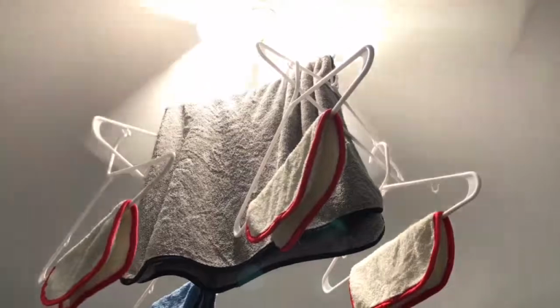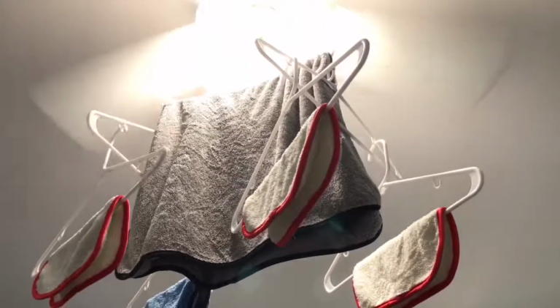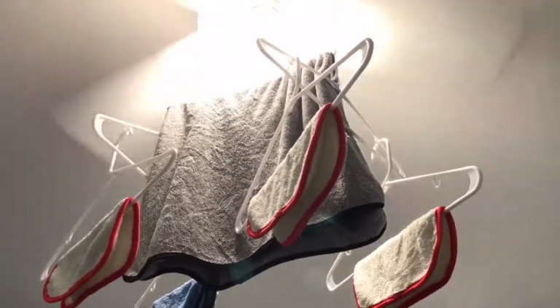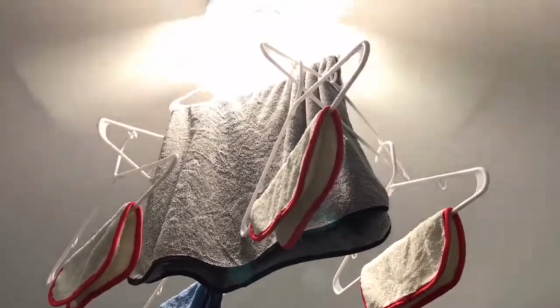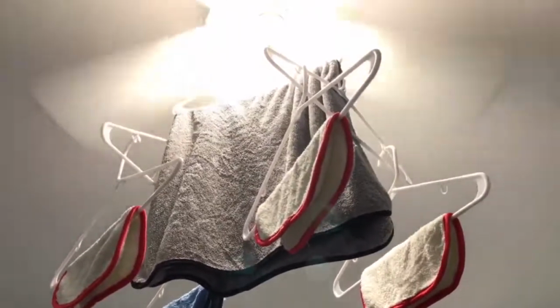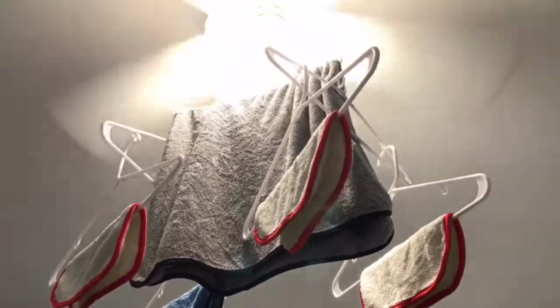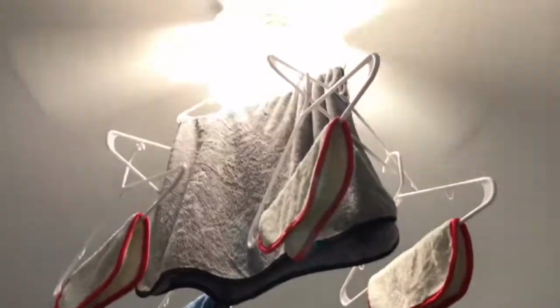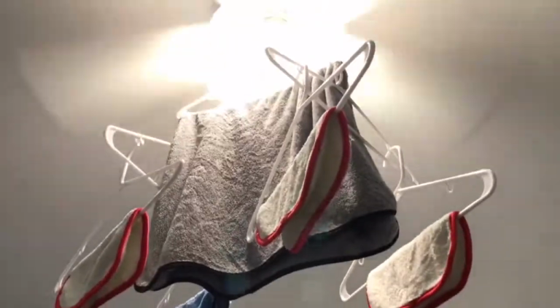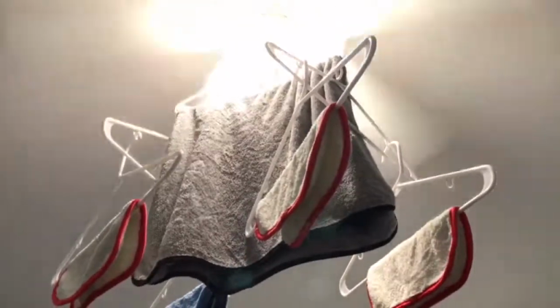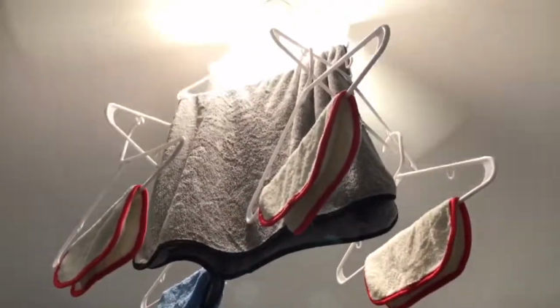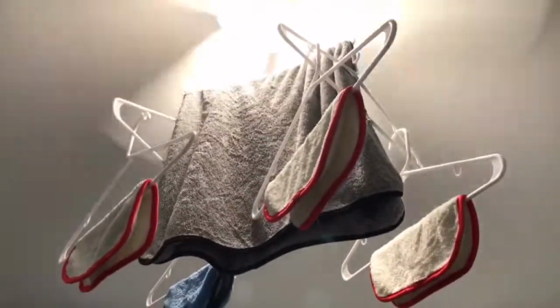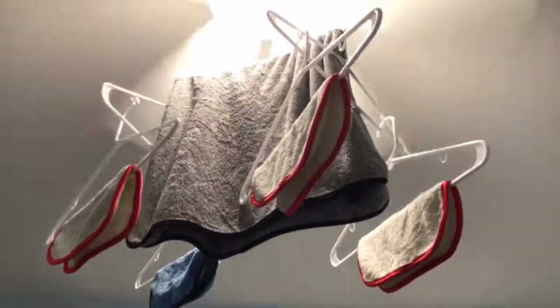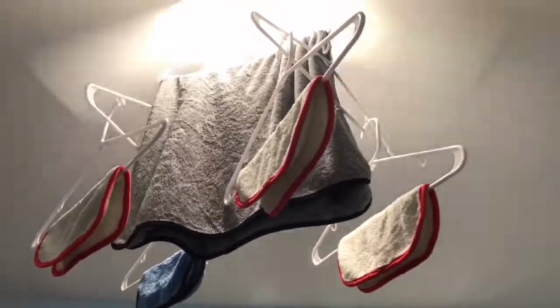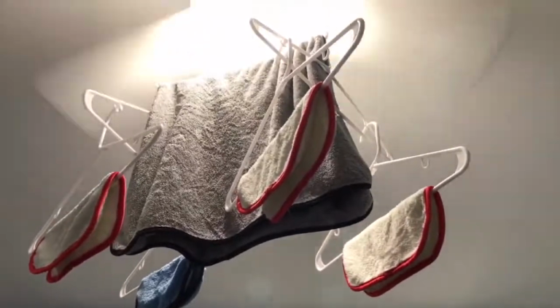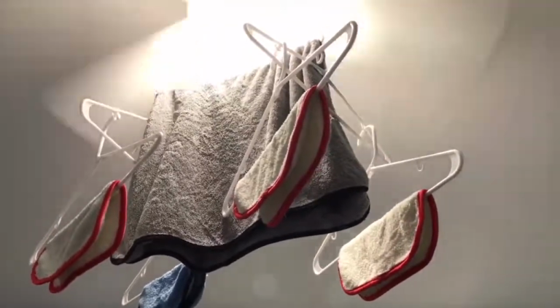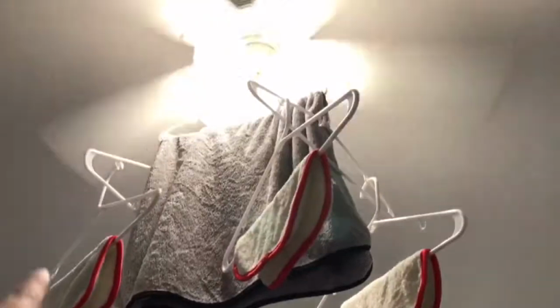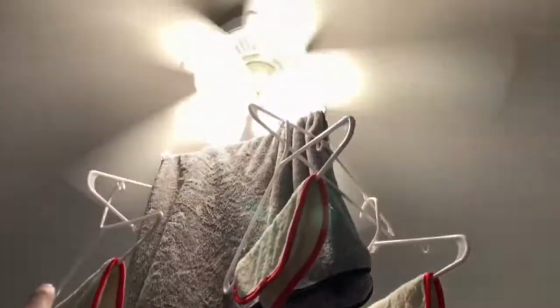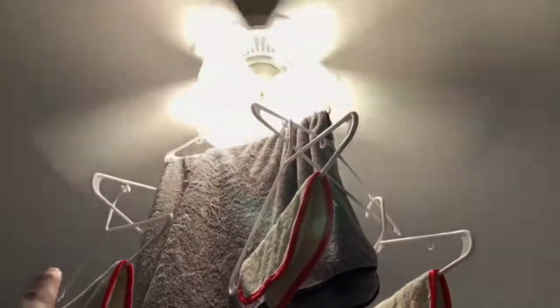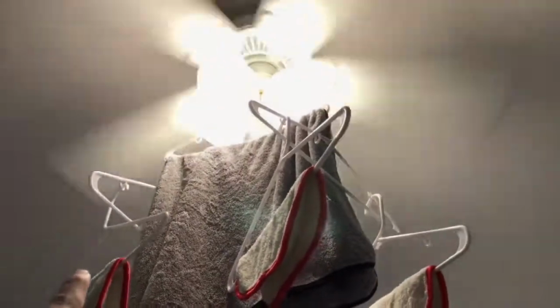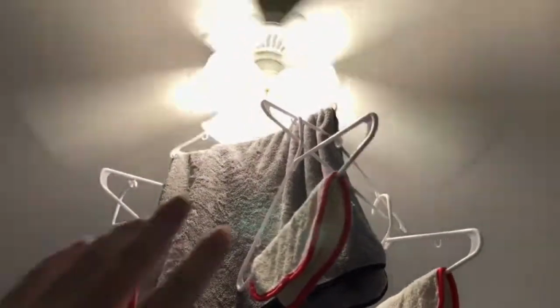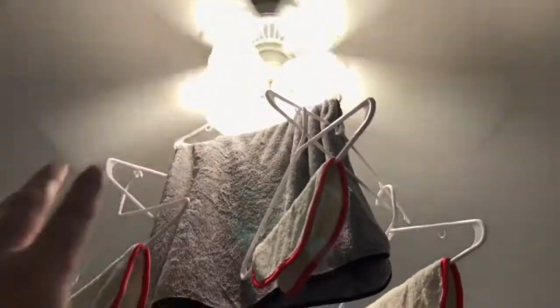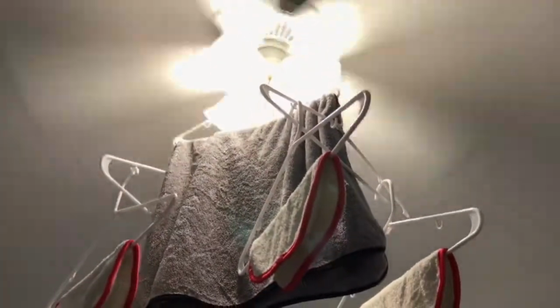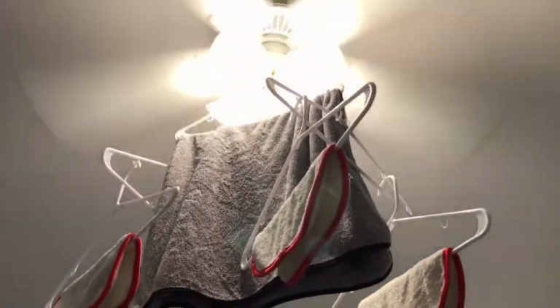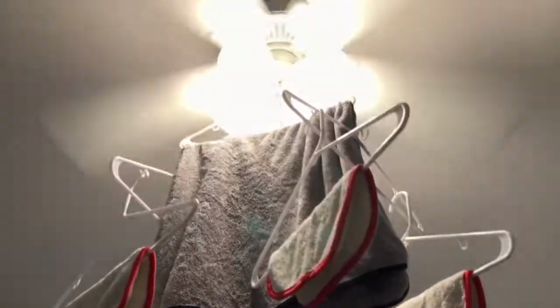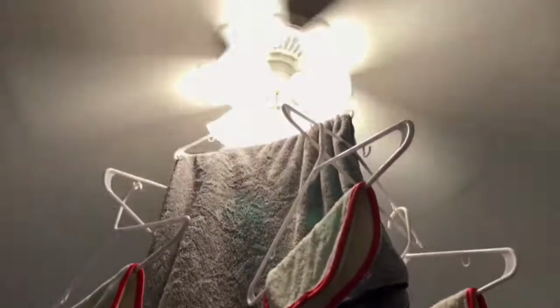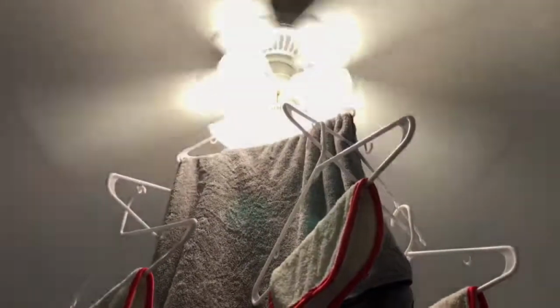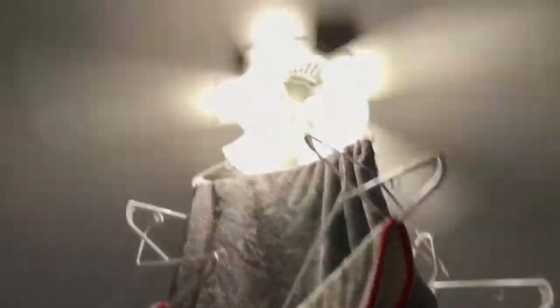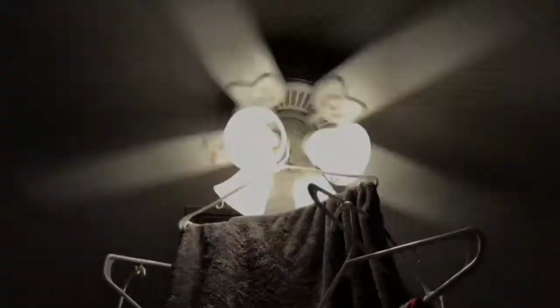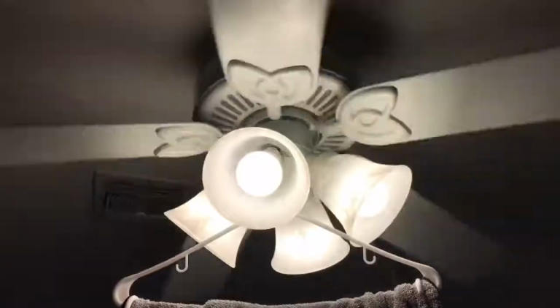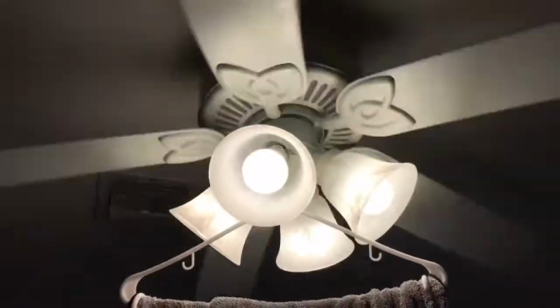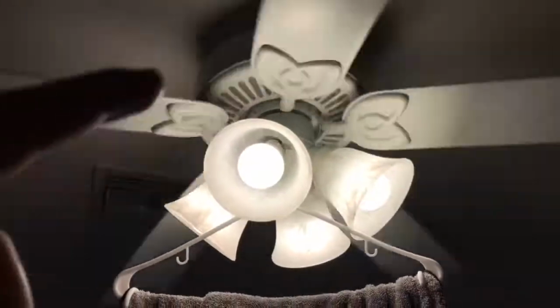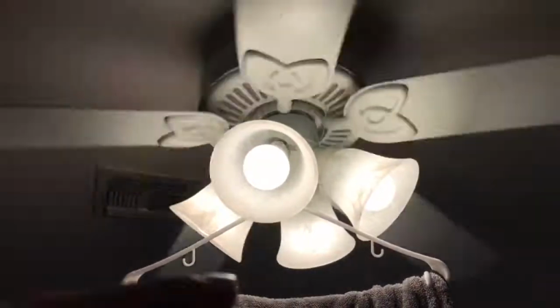Hey, what's going on guys, Rich here. I wanted to show you the absolute best way to dry microfiber towels — hang them from hangers, make sure the hangers are clean, and put them on a fan. Put the hanger right around the fan.